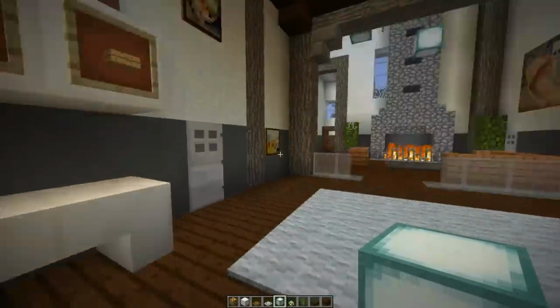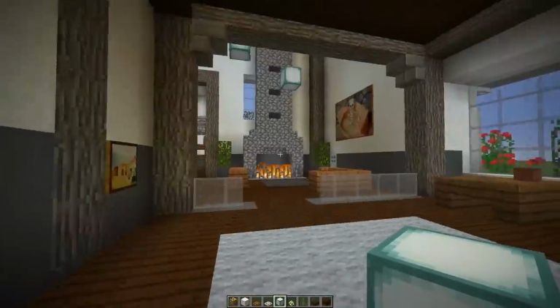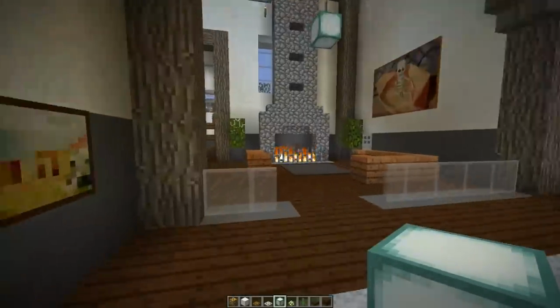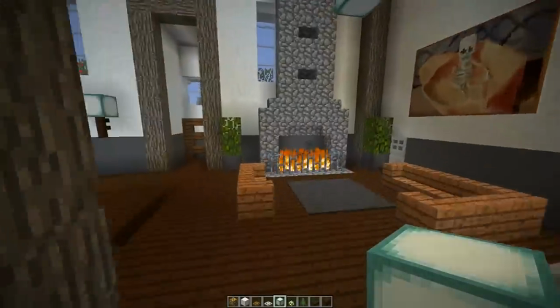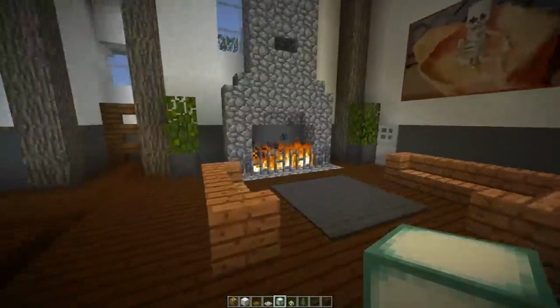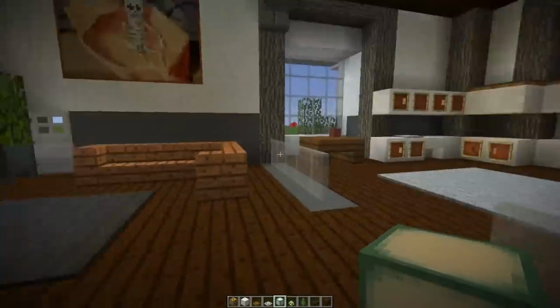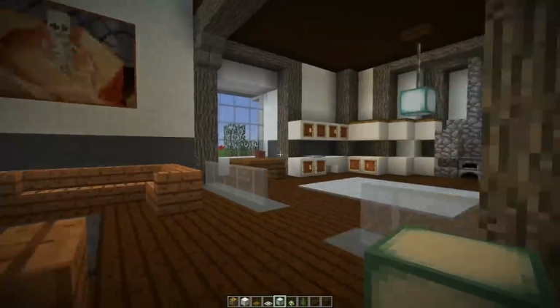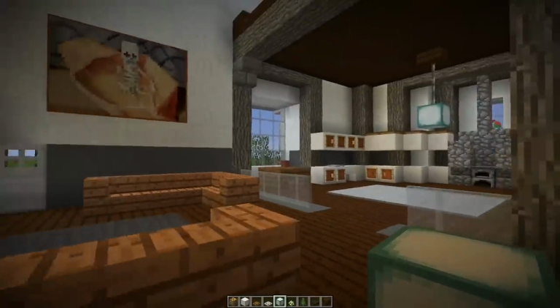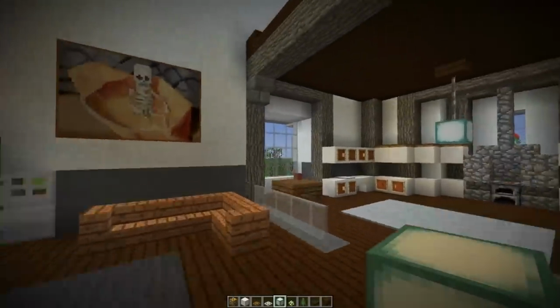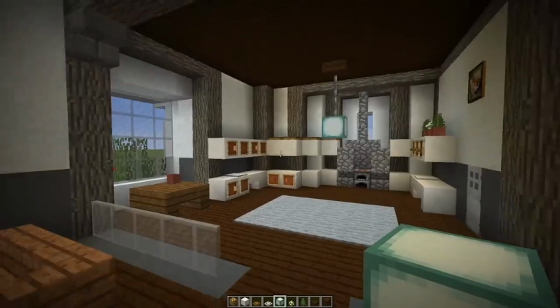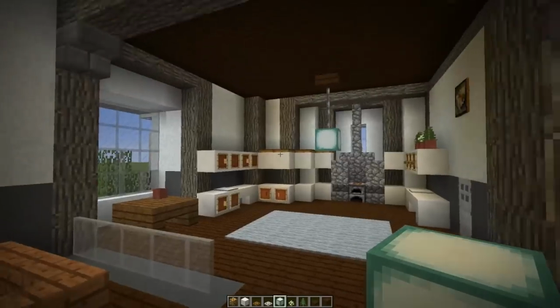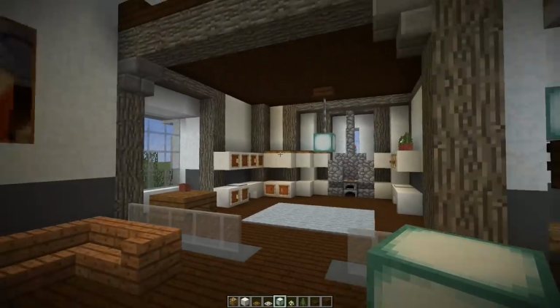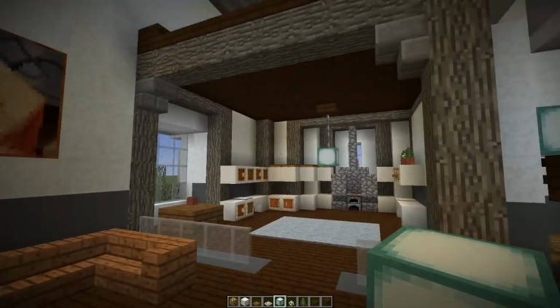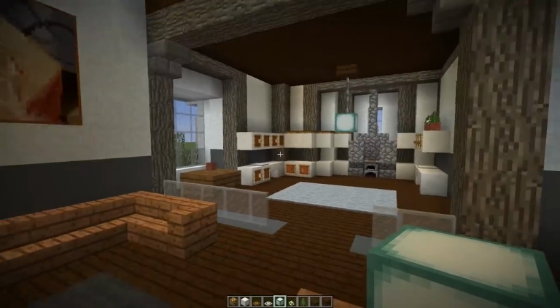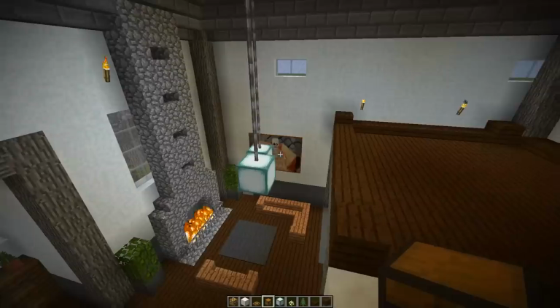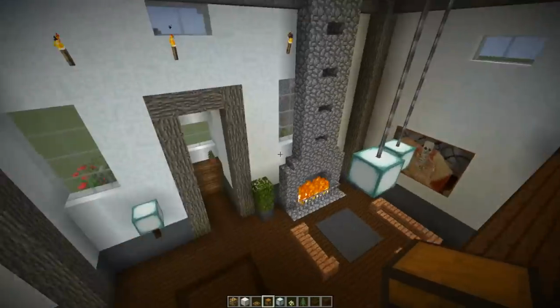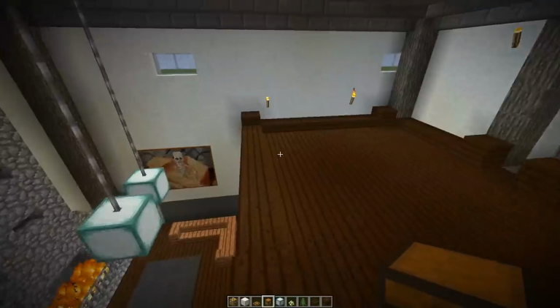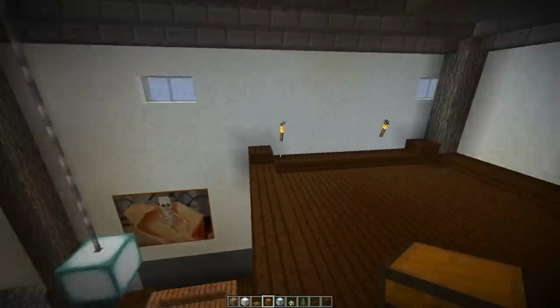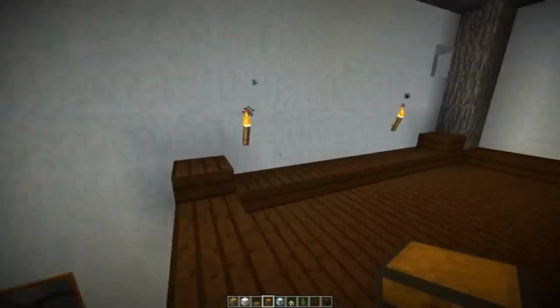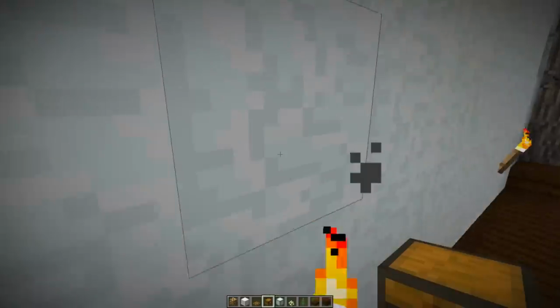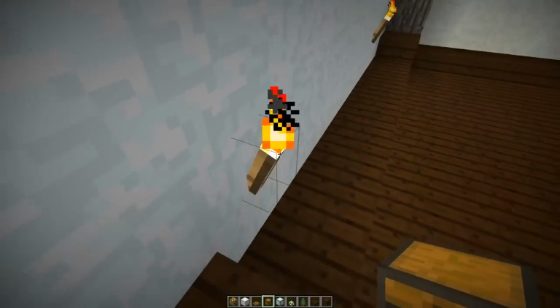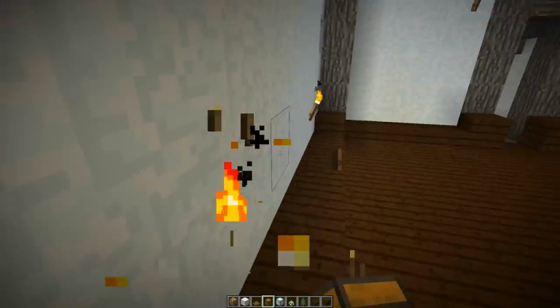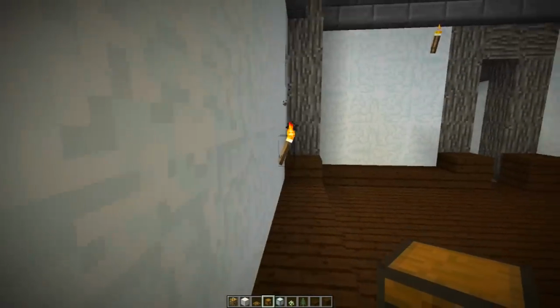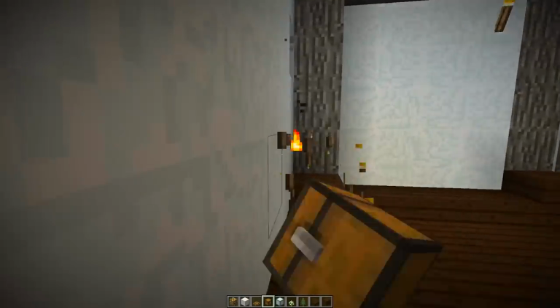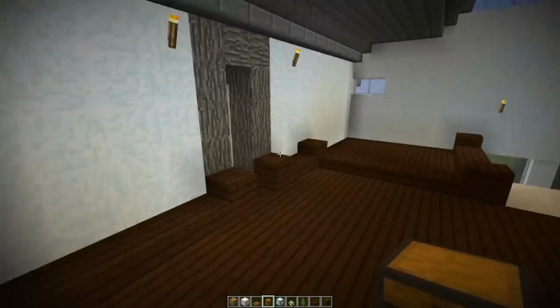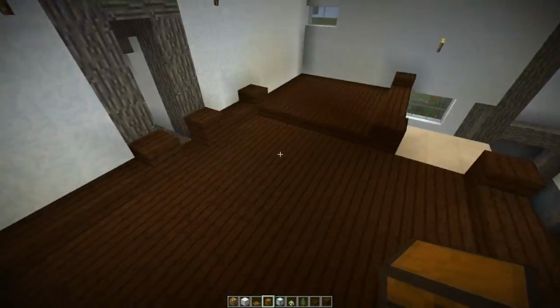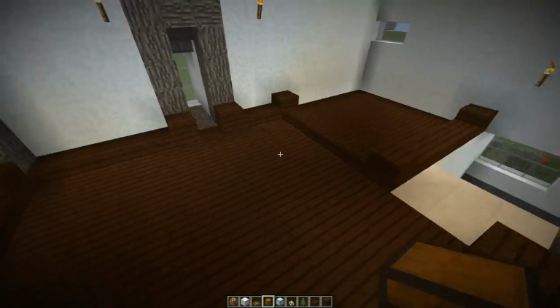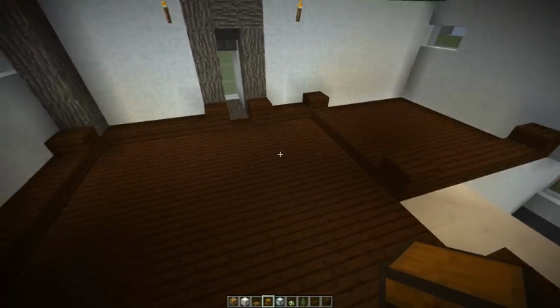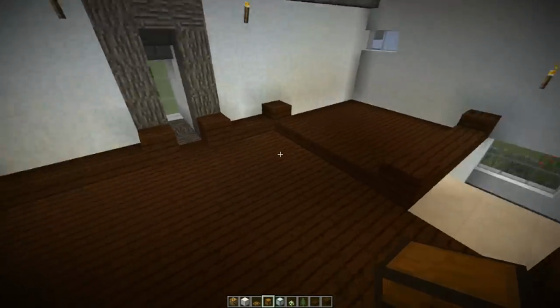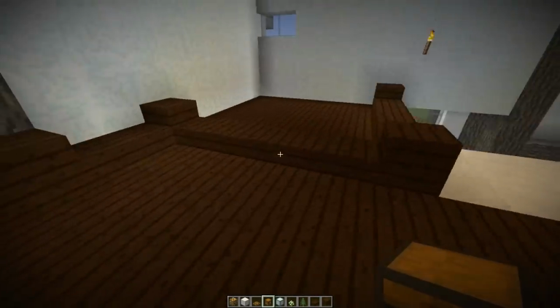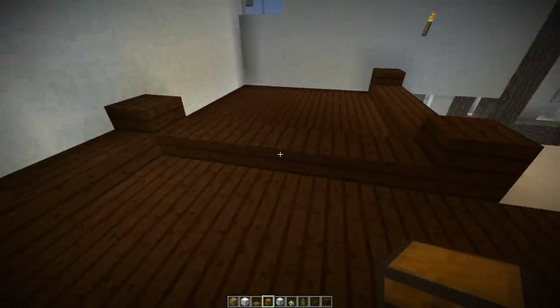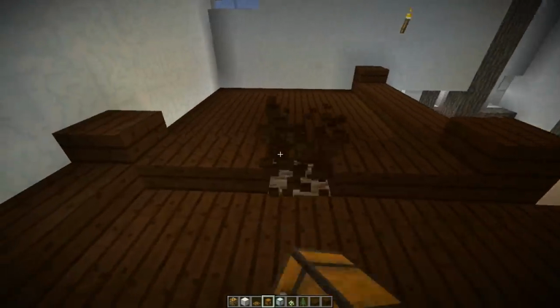So as you can see, I added some paintings, some more cabinets, a table, some chairs, but for the most part it's open in the centre. Upstairs, we're going to be making the quick little bedroom that I talked about earlier.